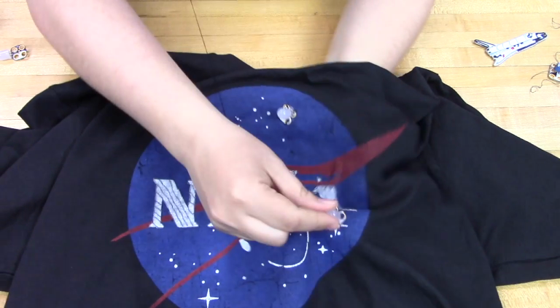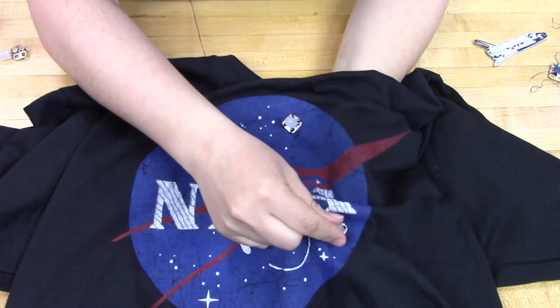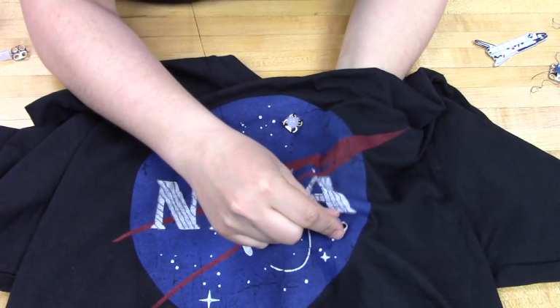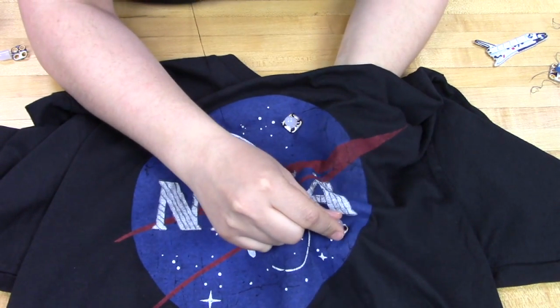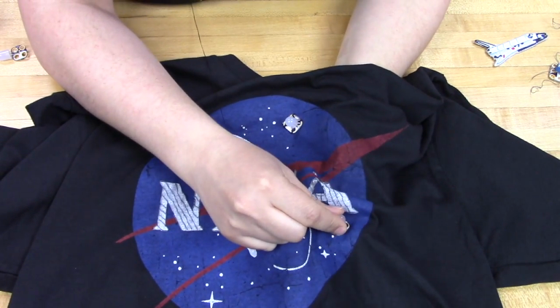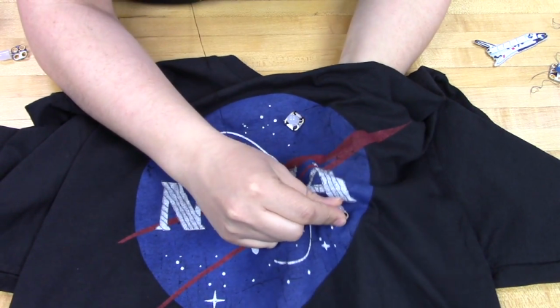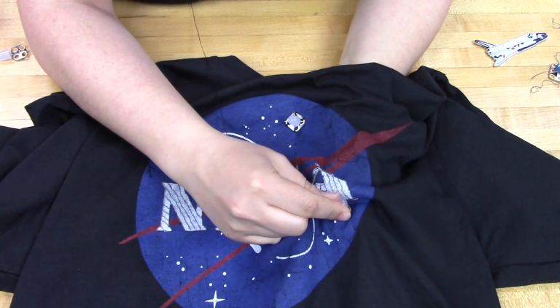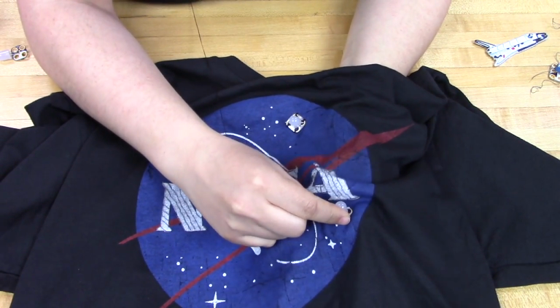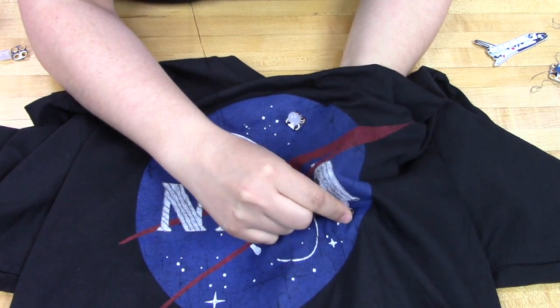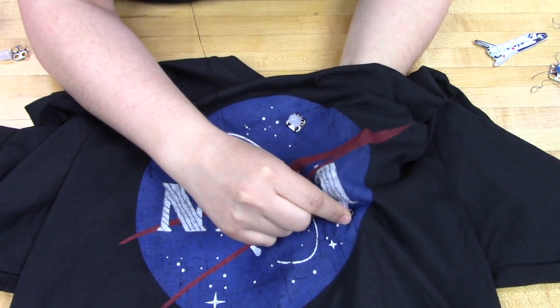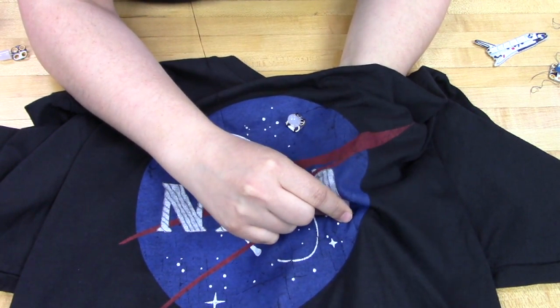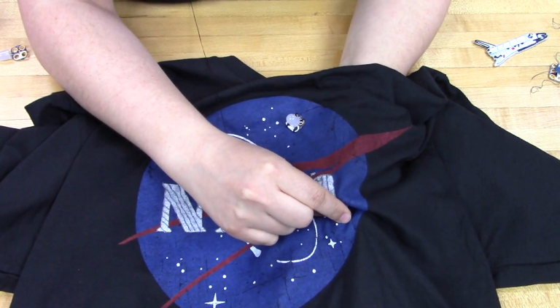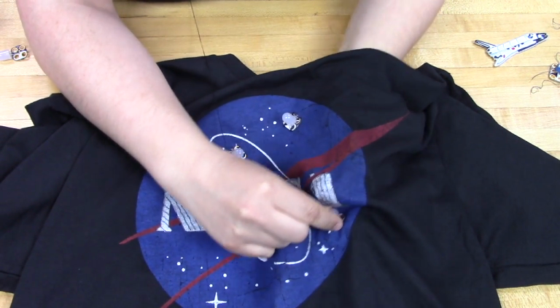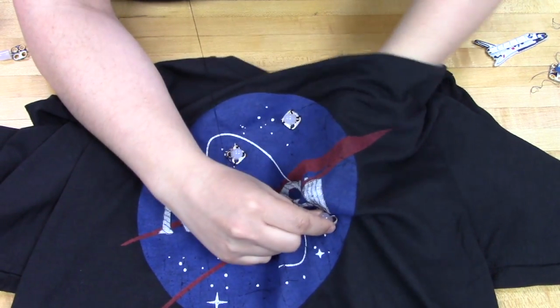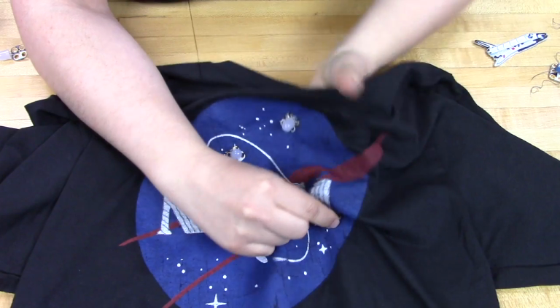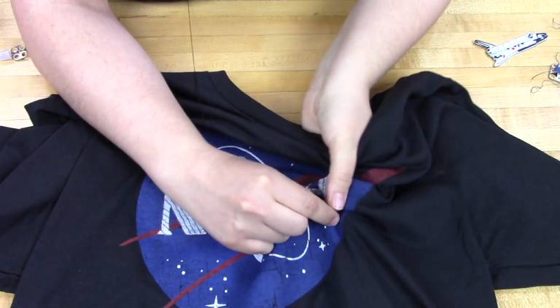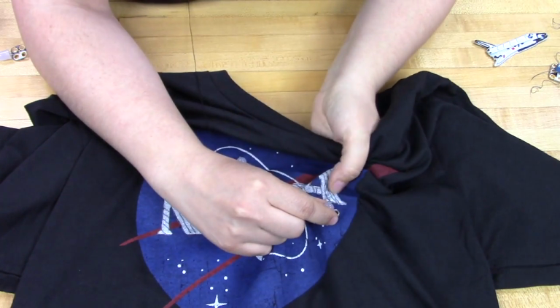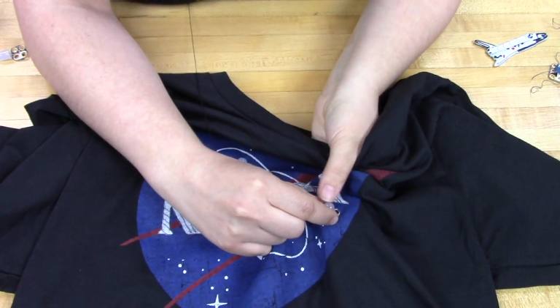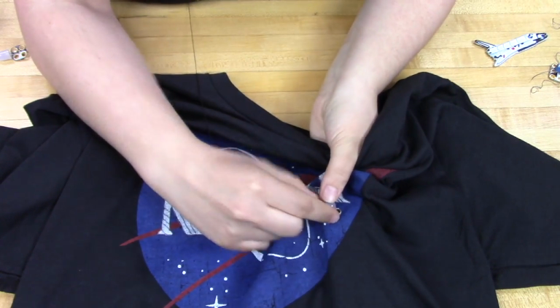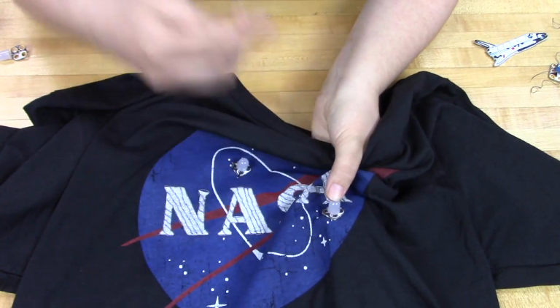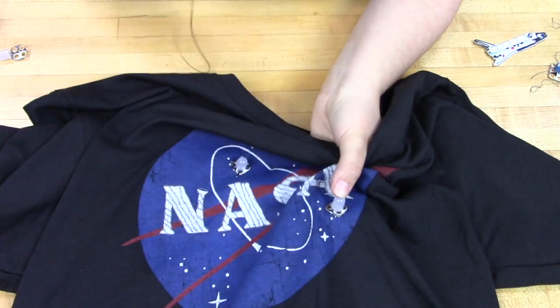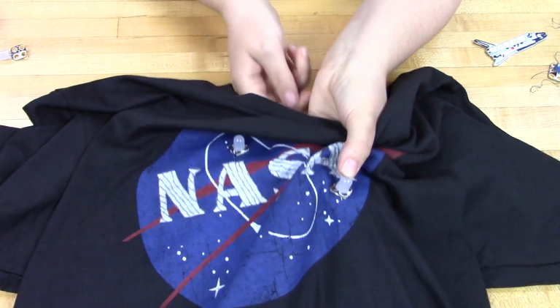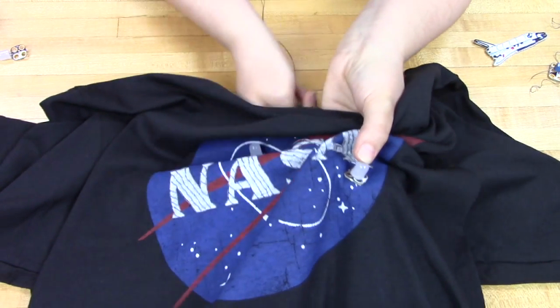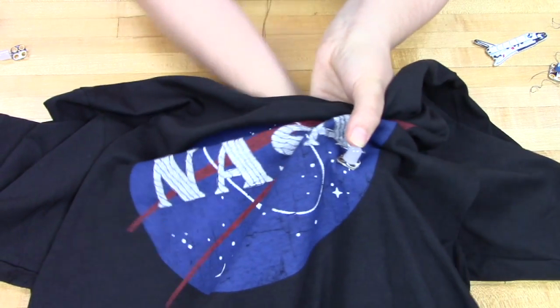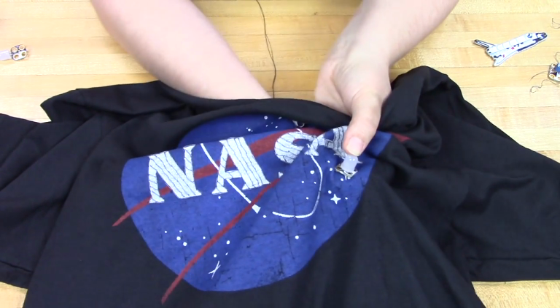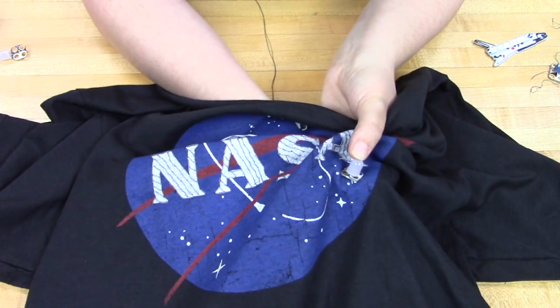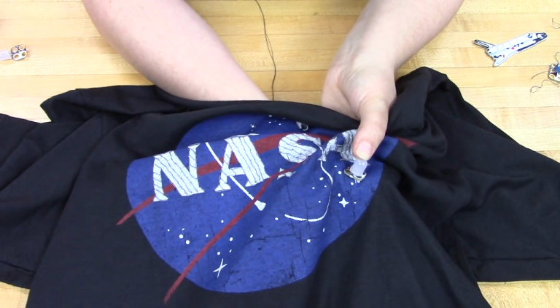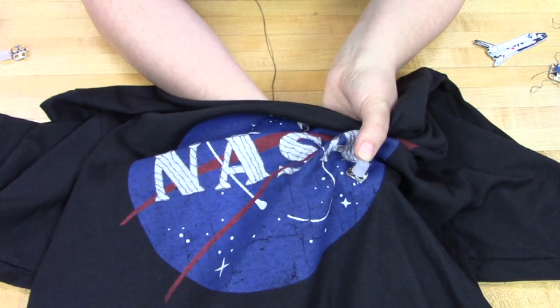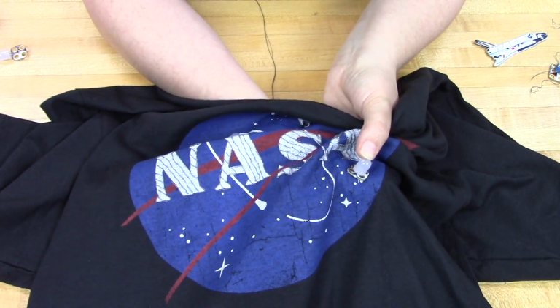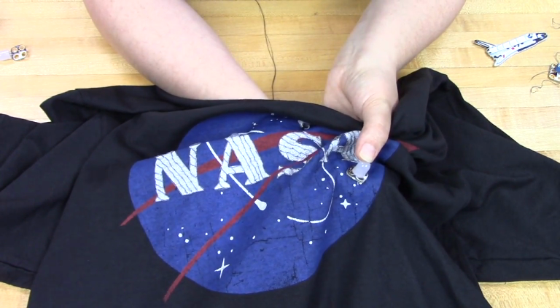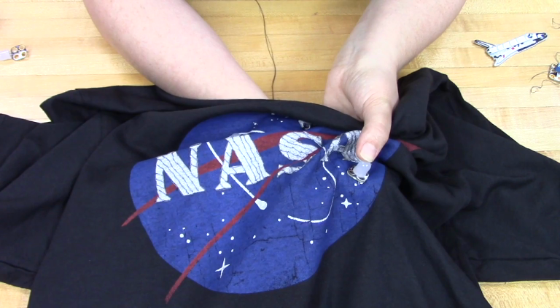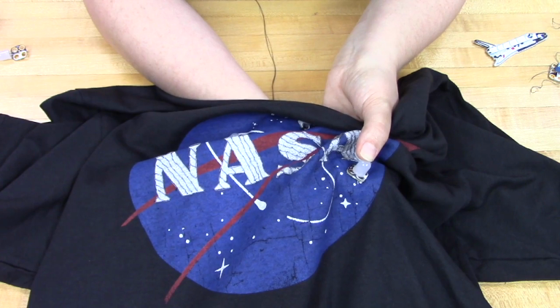First, we're going to start out by using regular thread — in this case black regular thread — to sew all of our pieces down. This will just make things easier in the future and we want them in place.